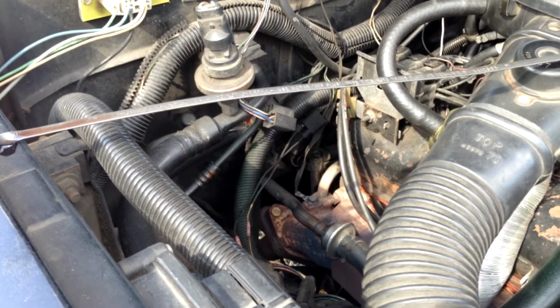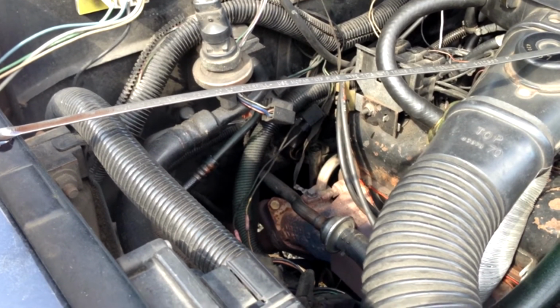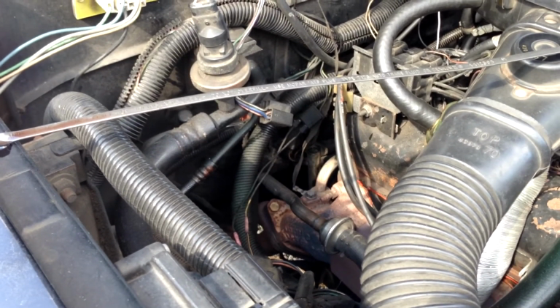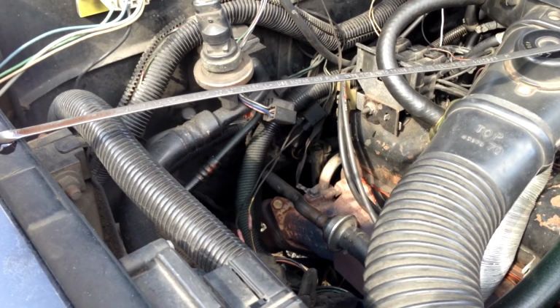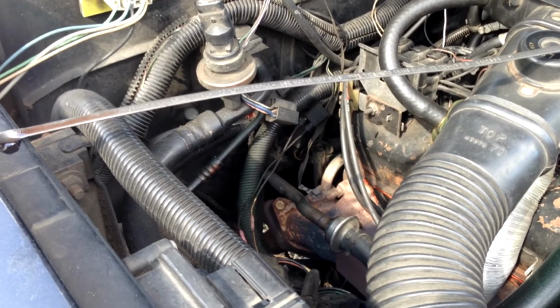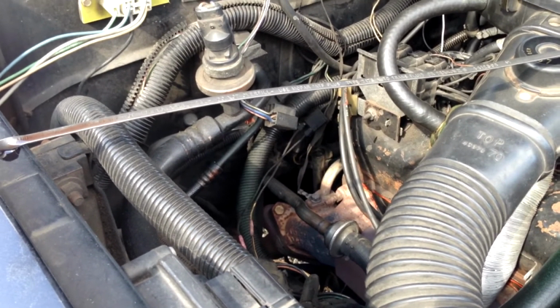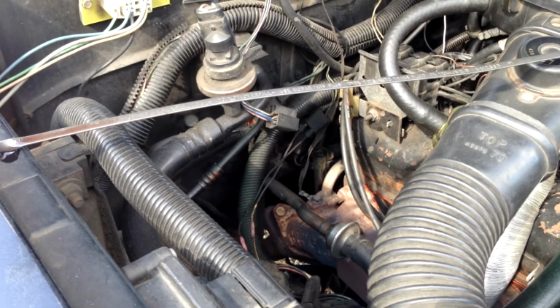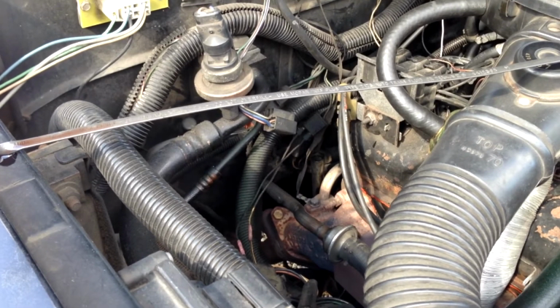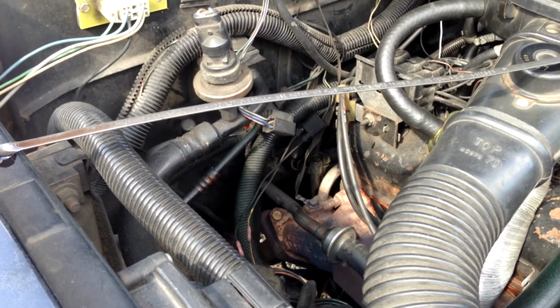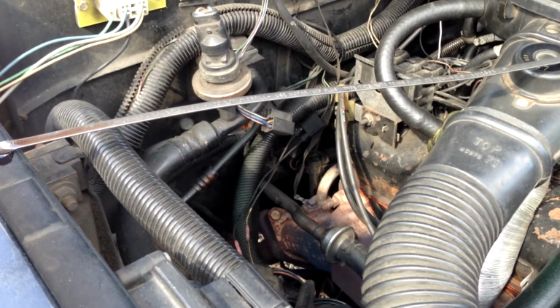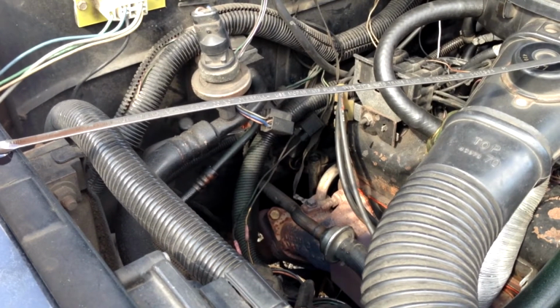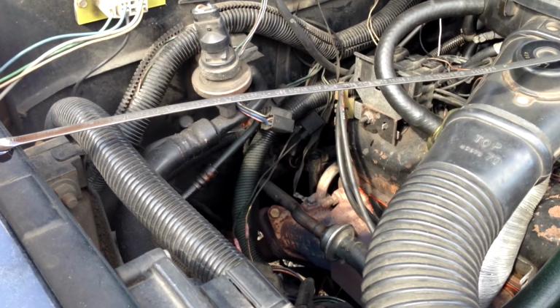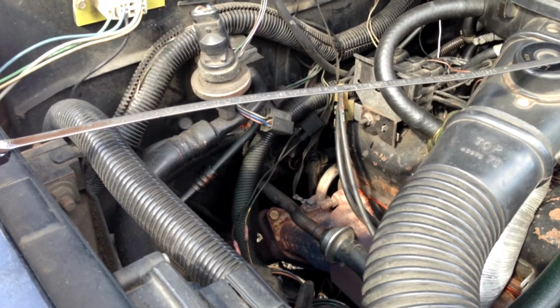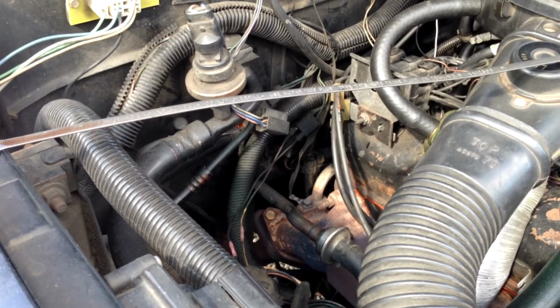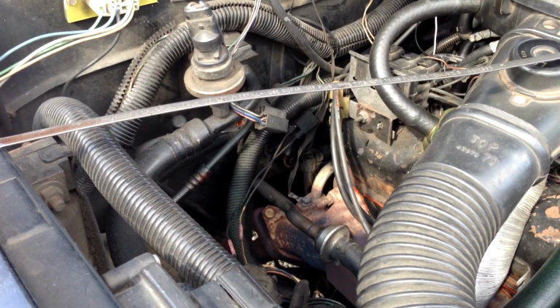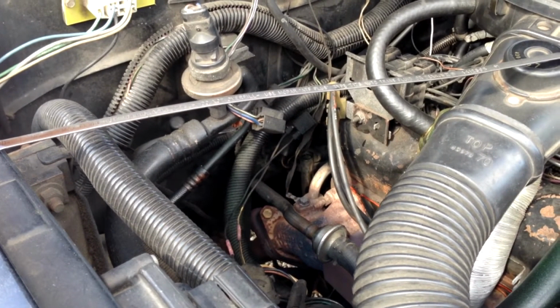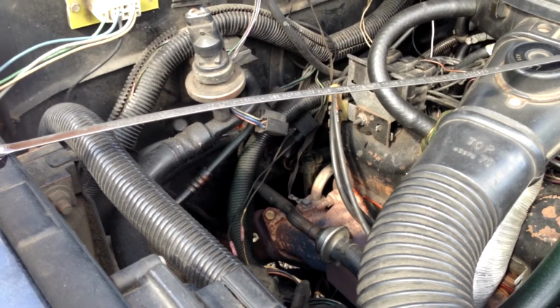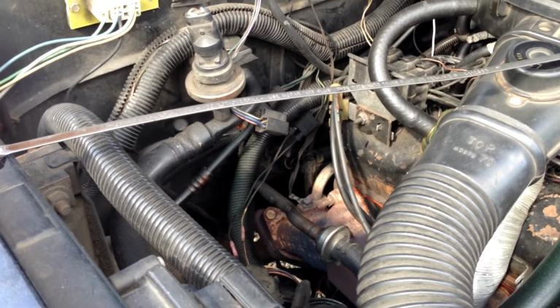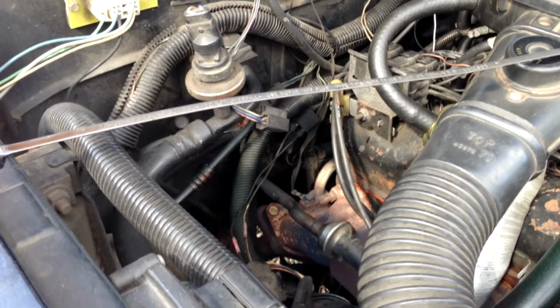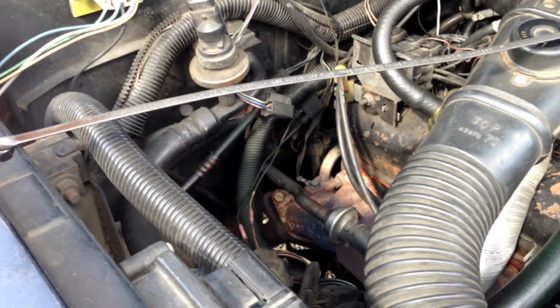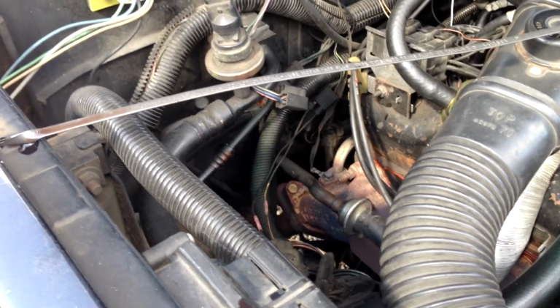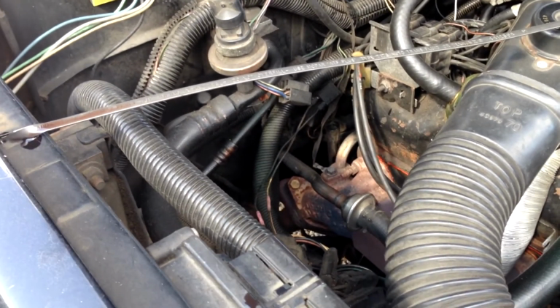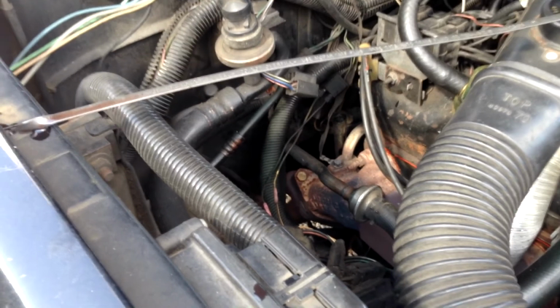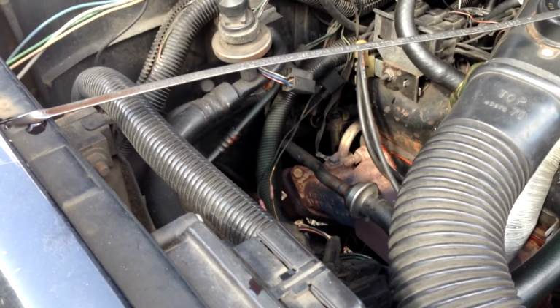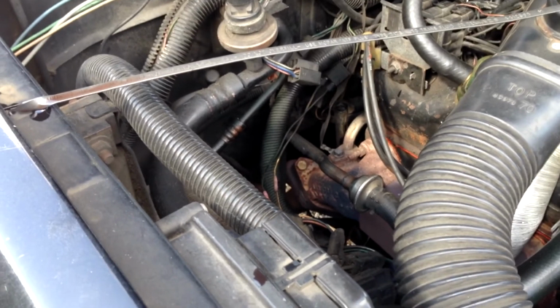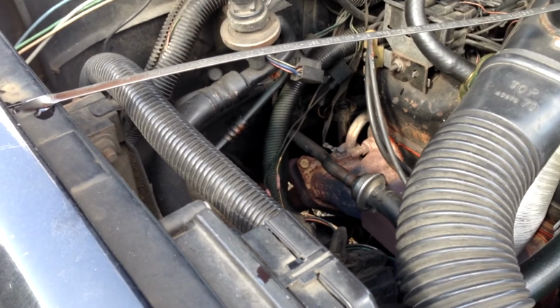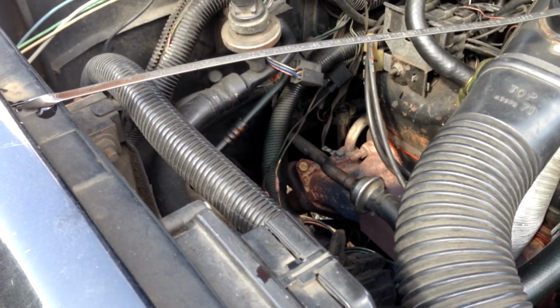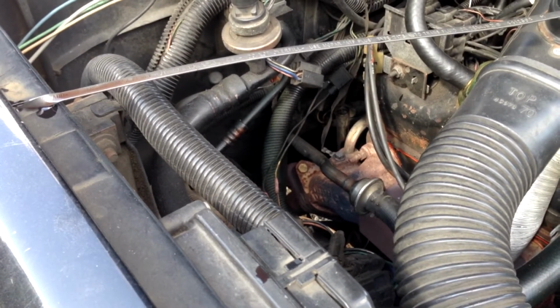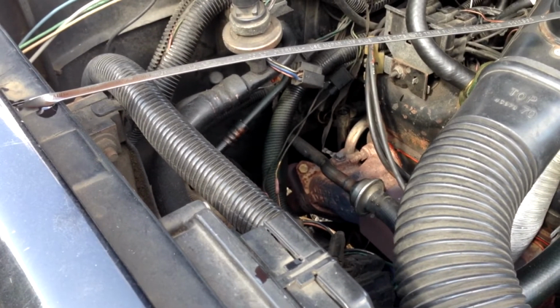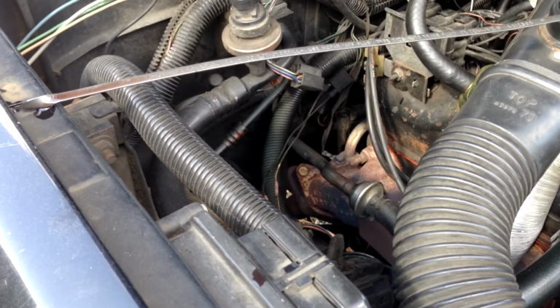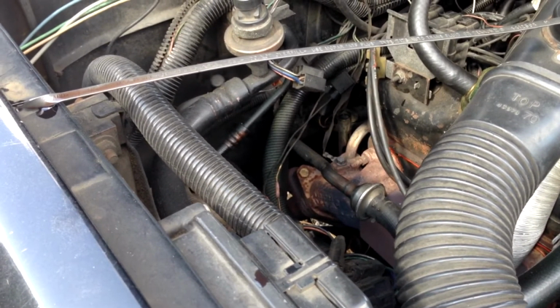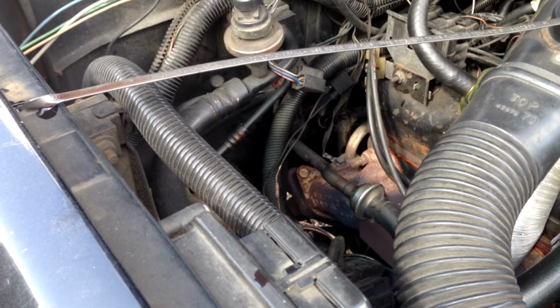If it's not up to the place where it says max level hot idling in neutral, what you're going to want to do is just add fluid until you get it to that point.